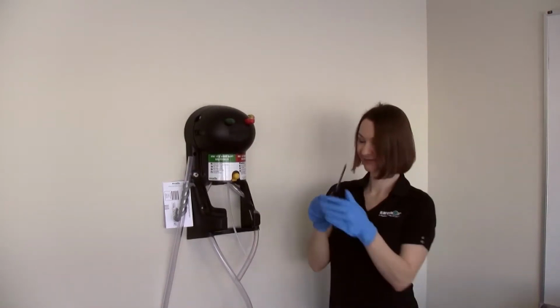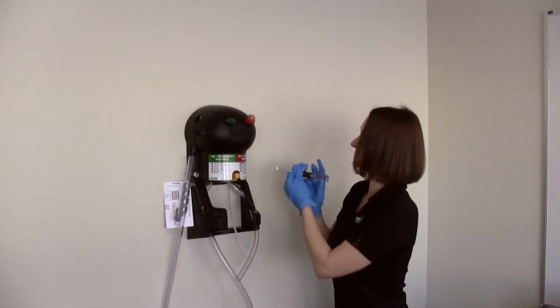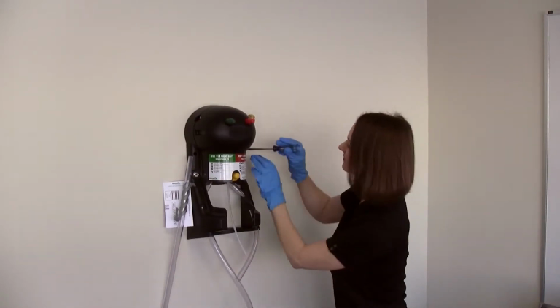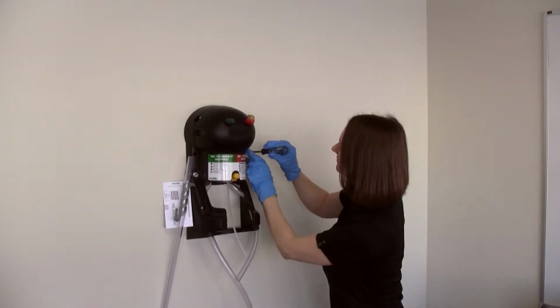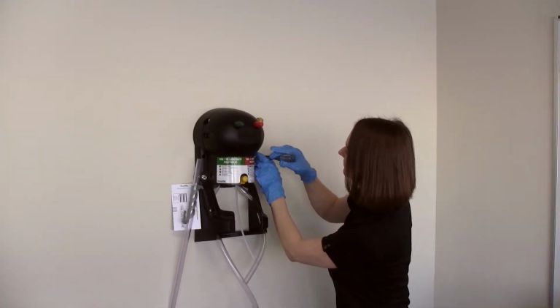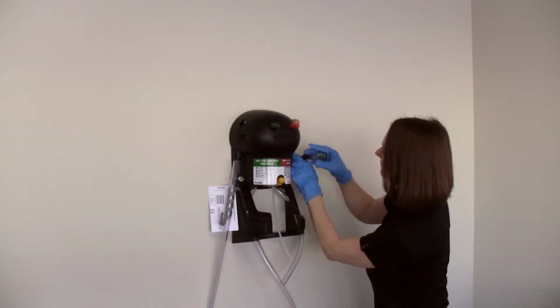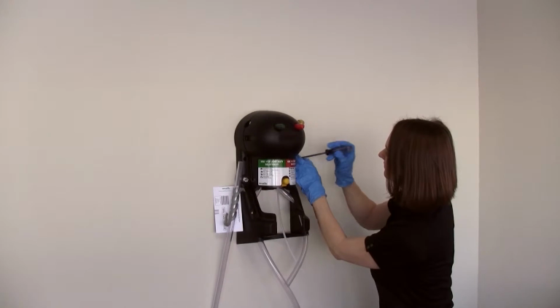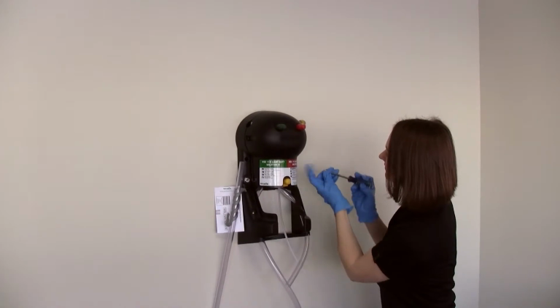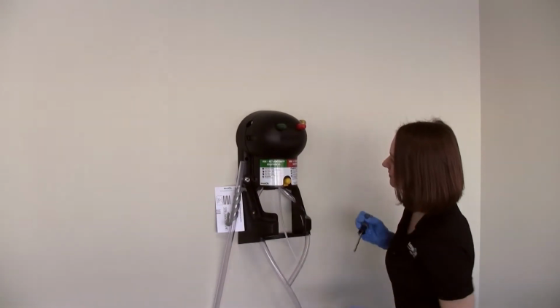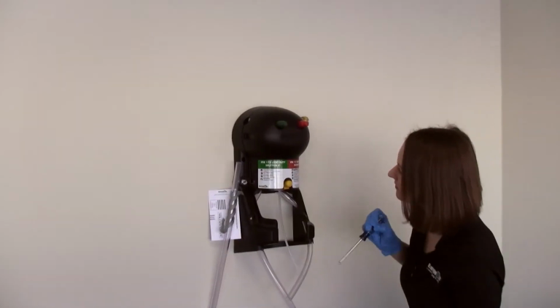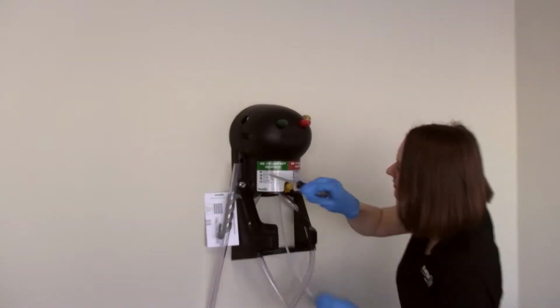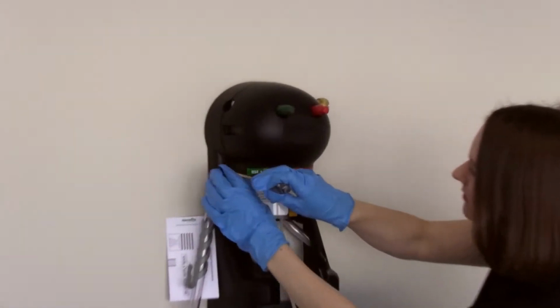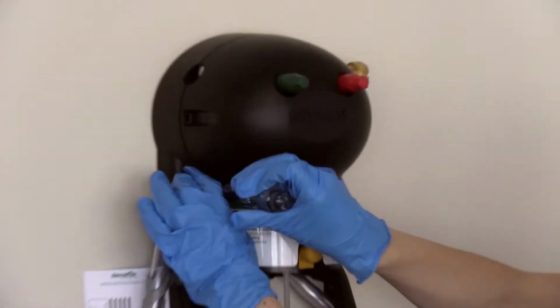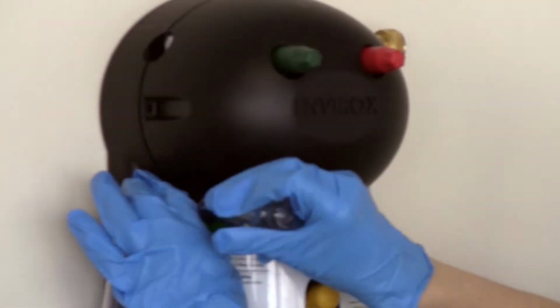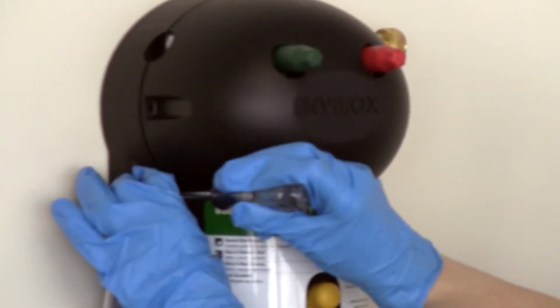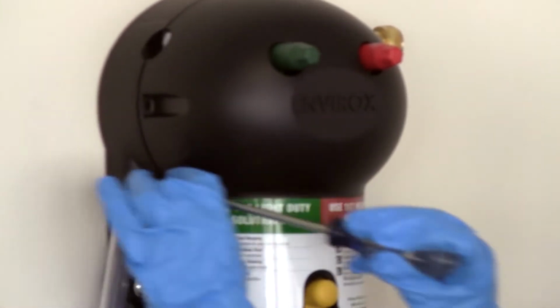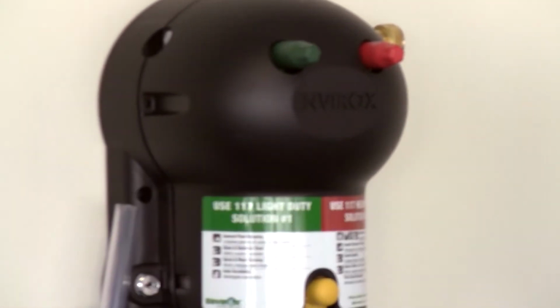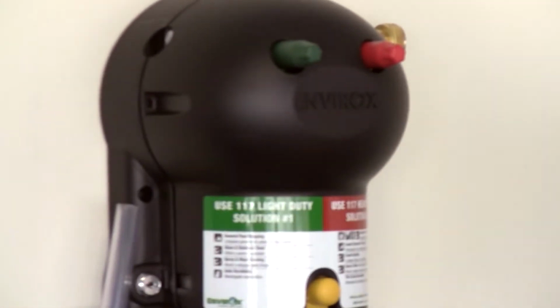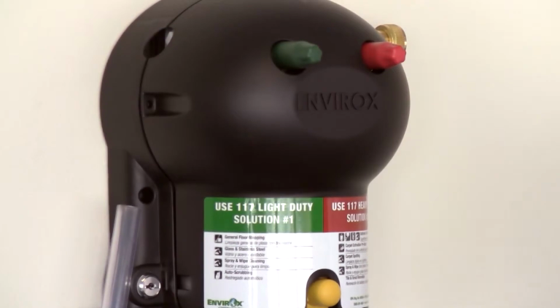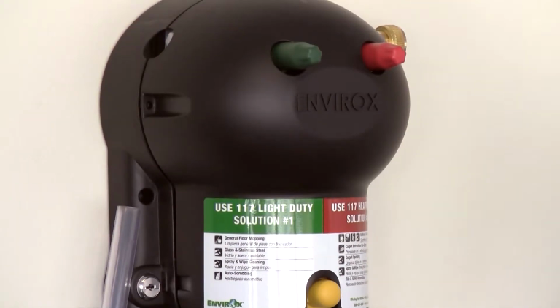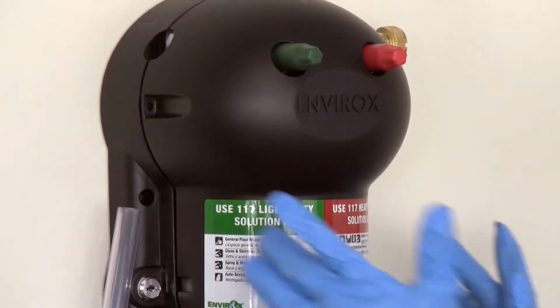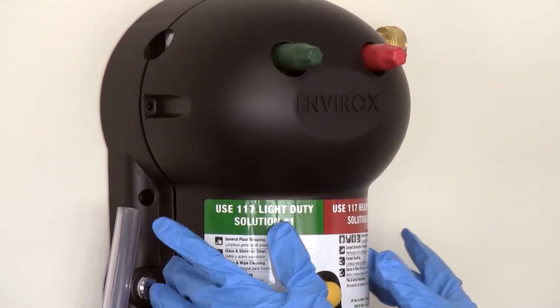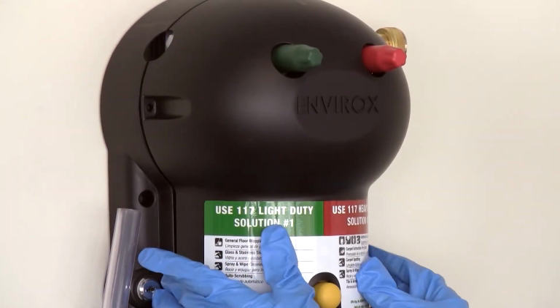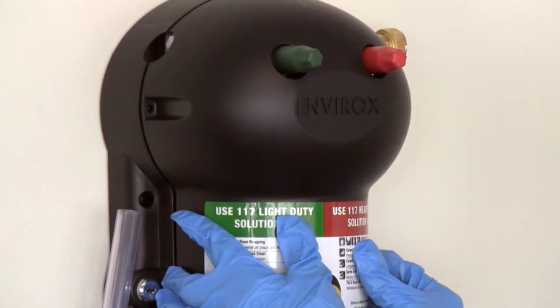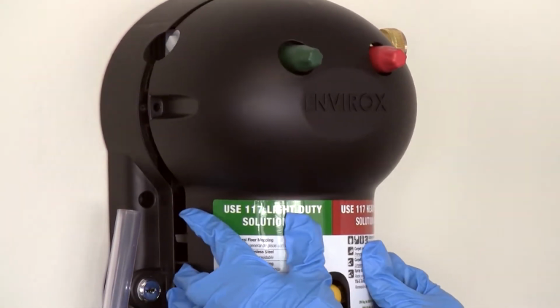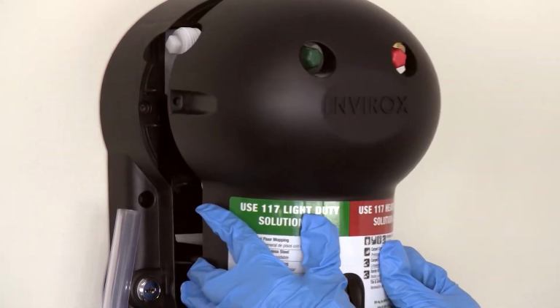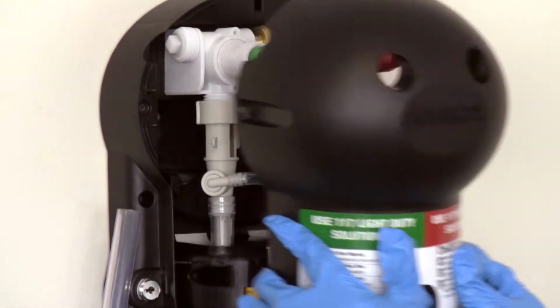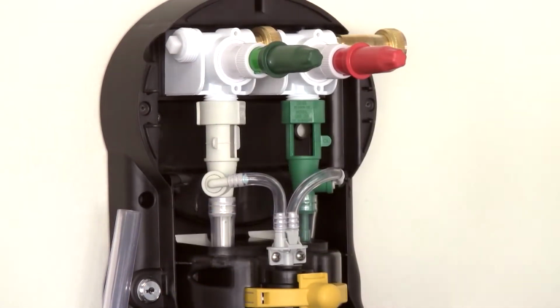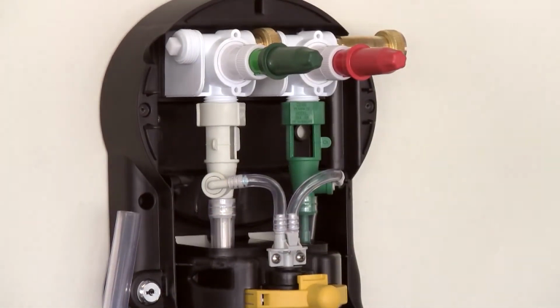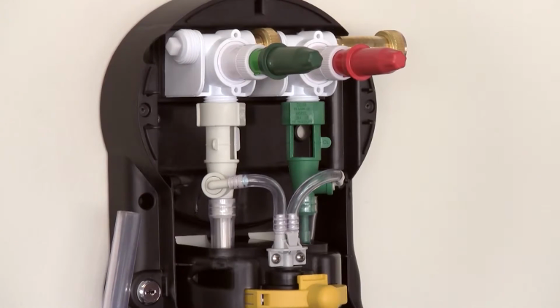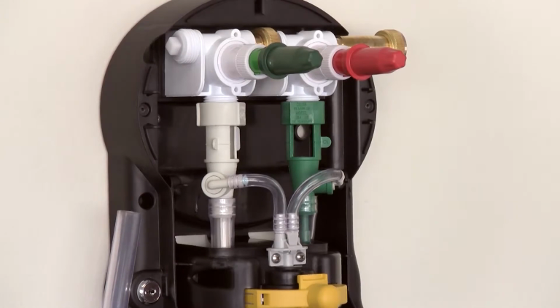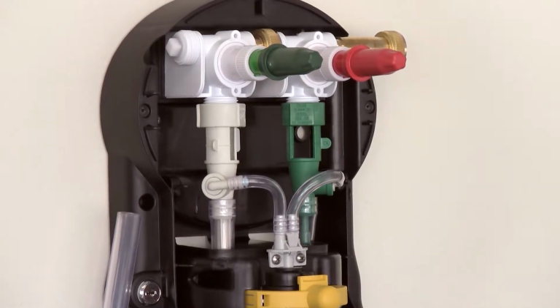First, remove the faceplate from the dispenser. Now locate the two air gap check valves.